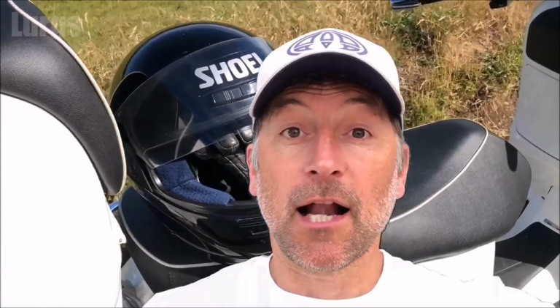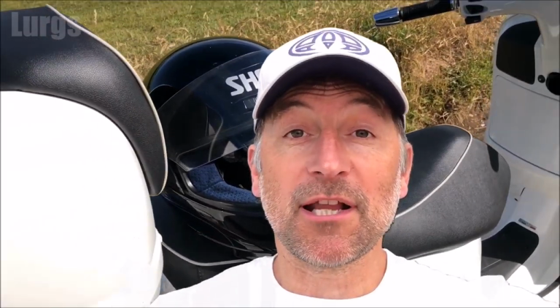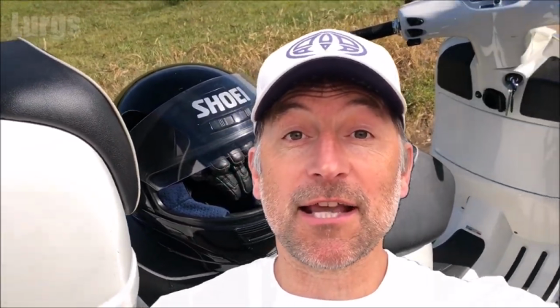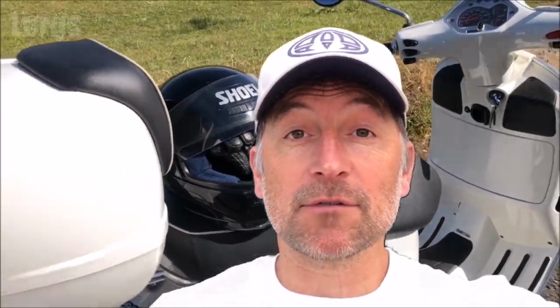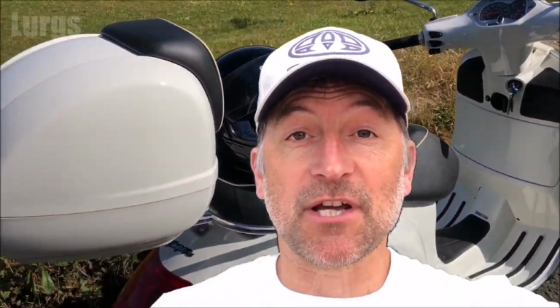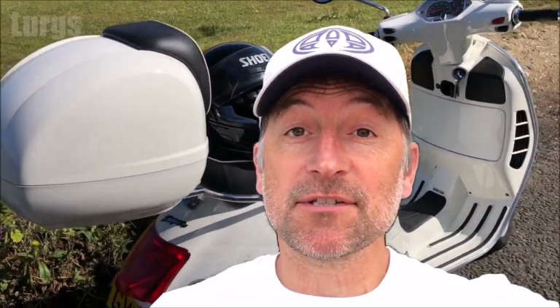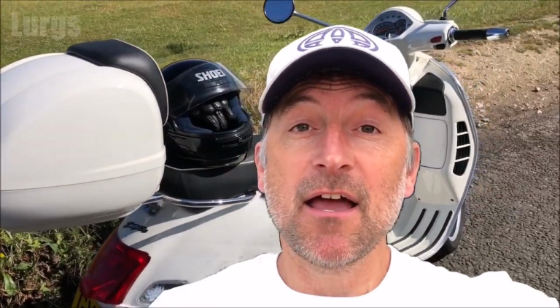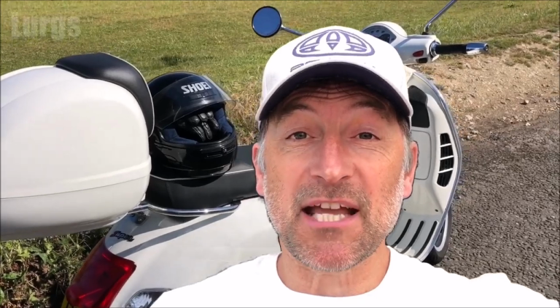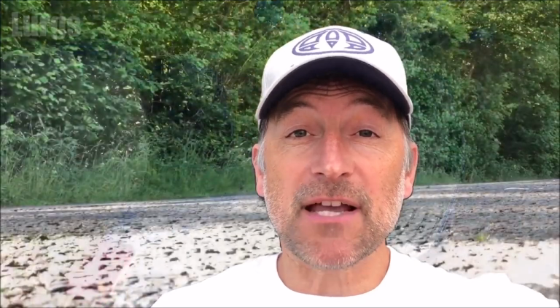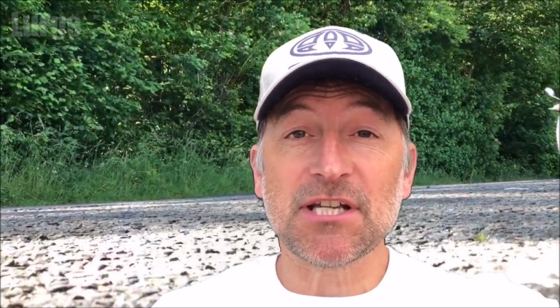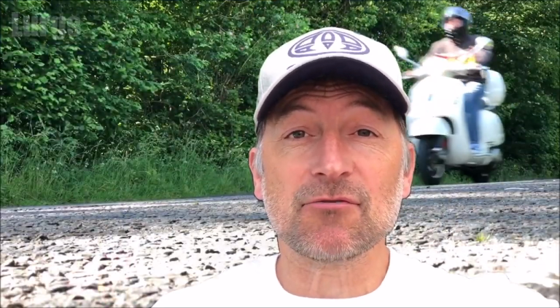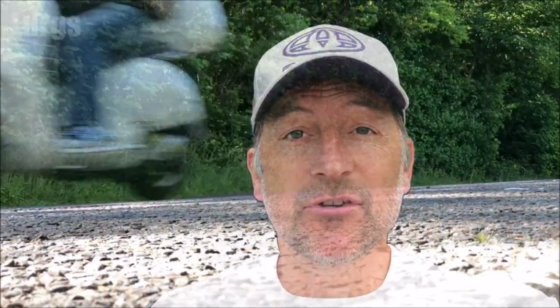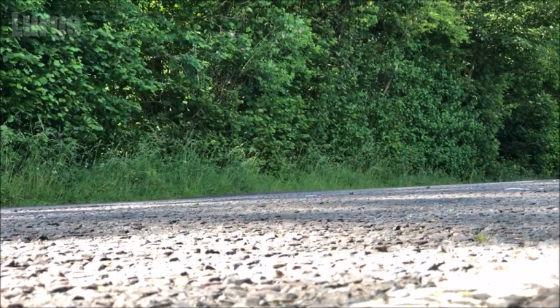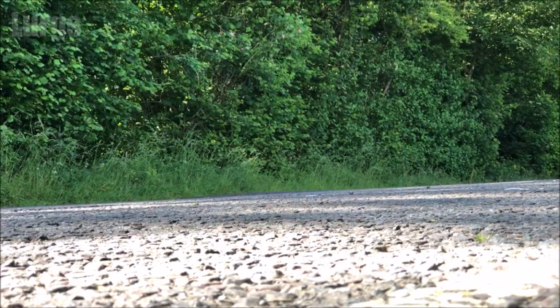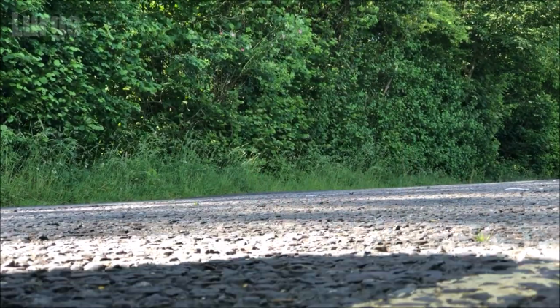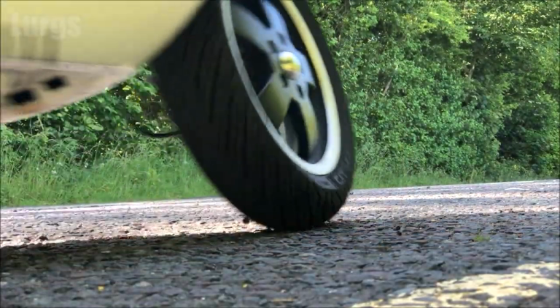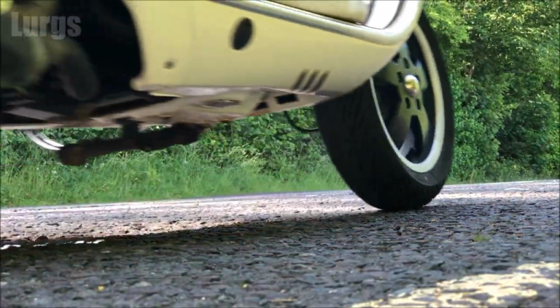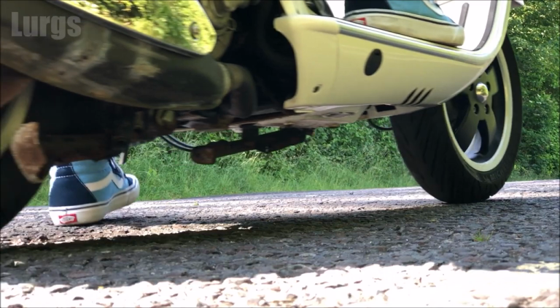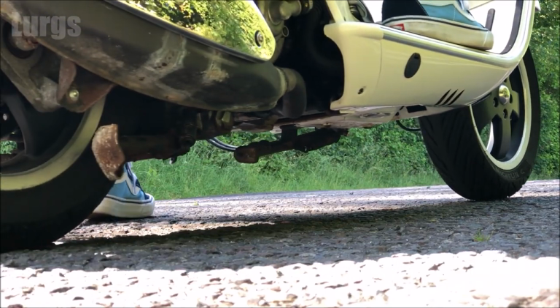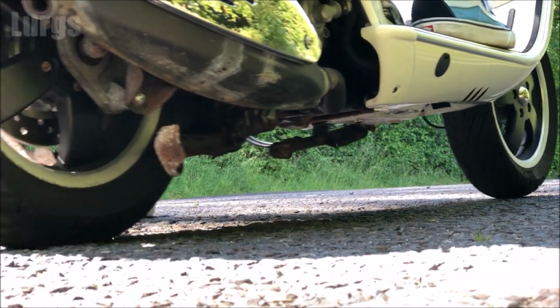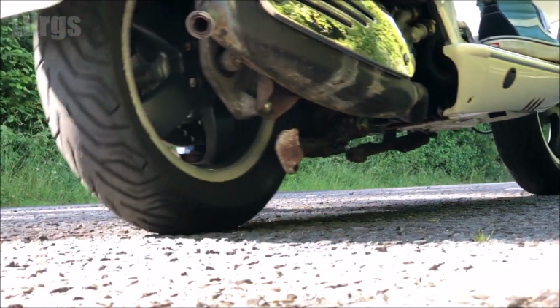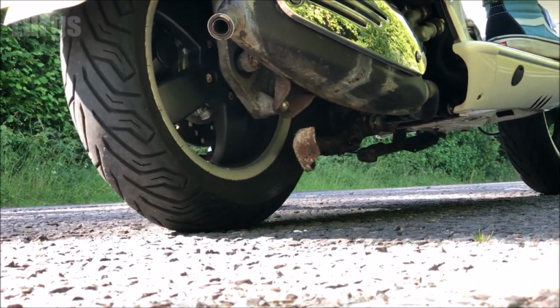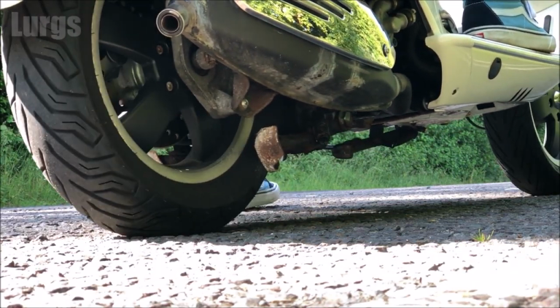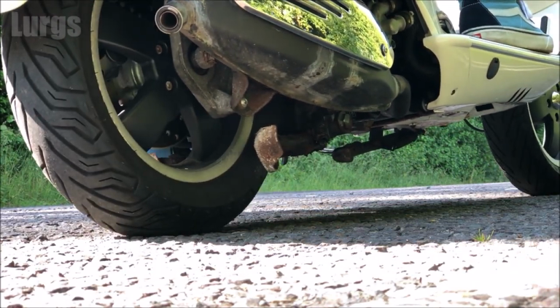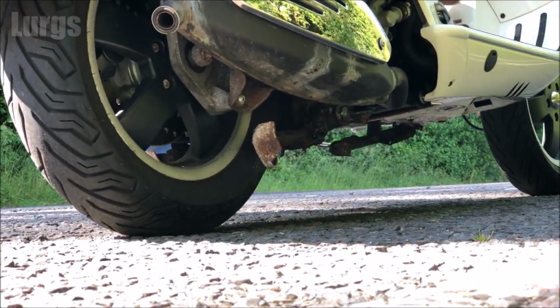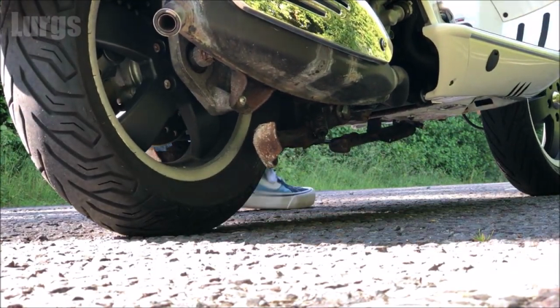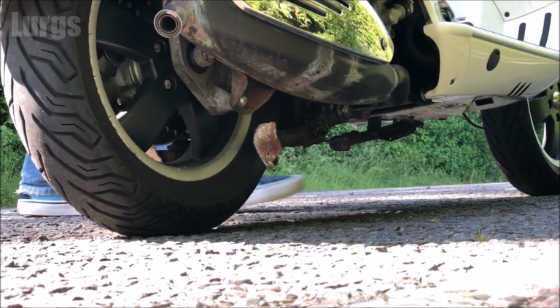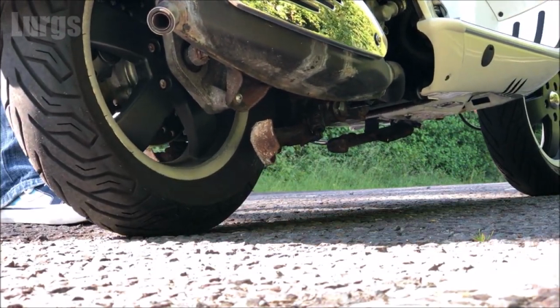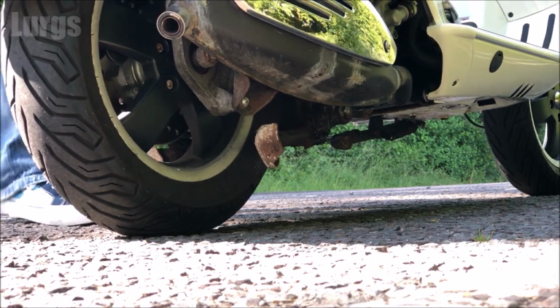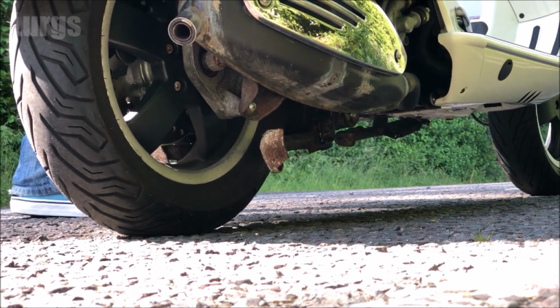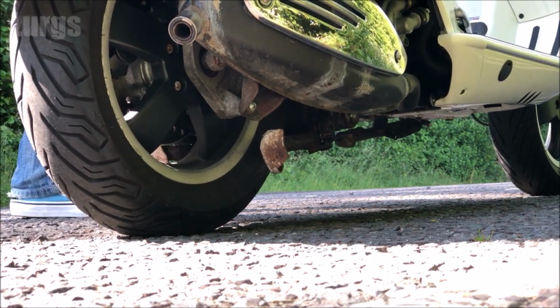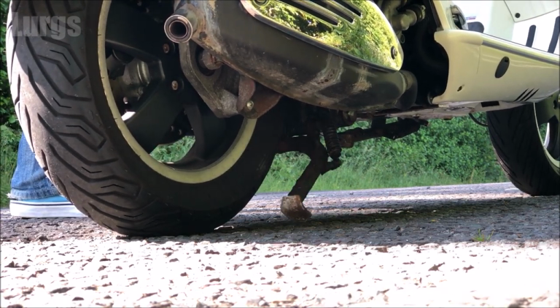Hello everybody, Lurgs here, welcome to my channel. Today we're looking at the Piaggio Vespa GTS 300 under-seat storage compartment — is it any good for a full face crash helmet? Maybe you're thinking of buying a brand new one or a second hand one and you just want to know what you can fit in there.